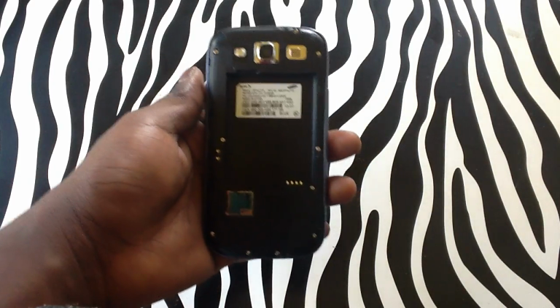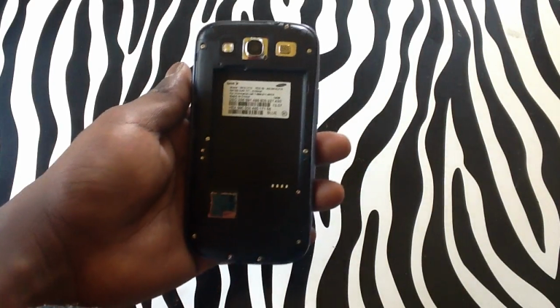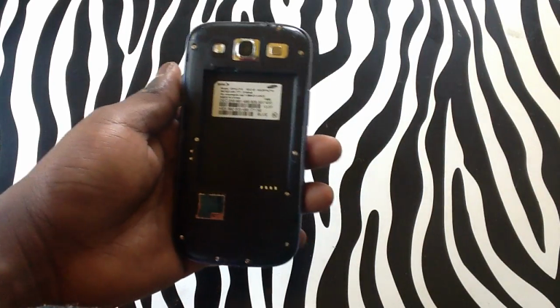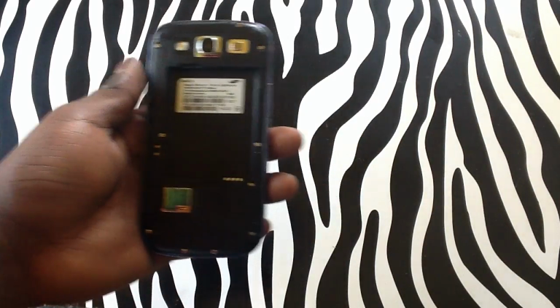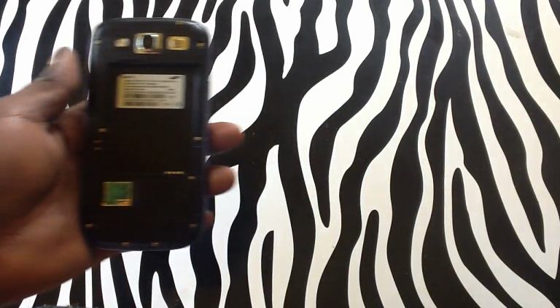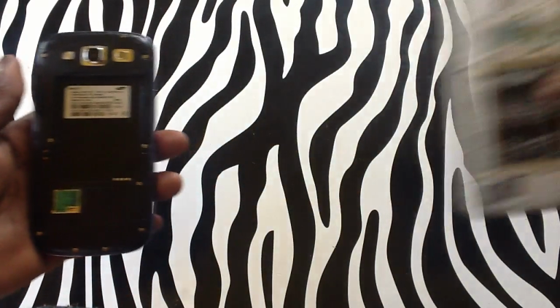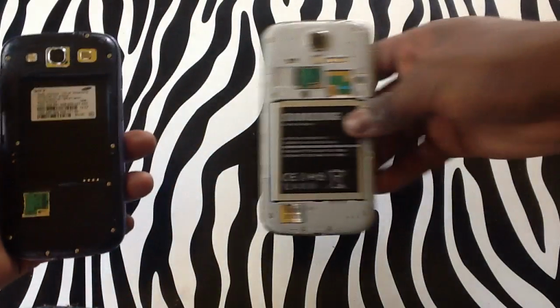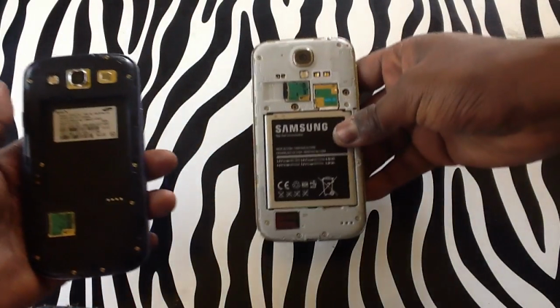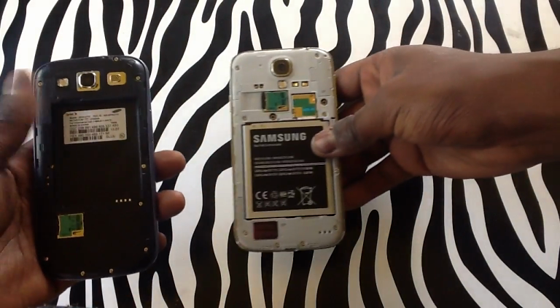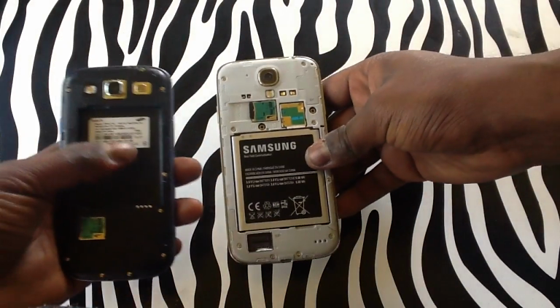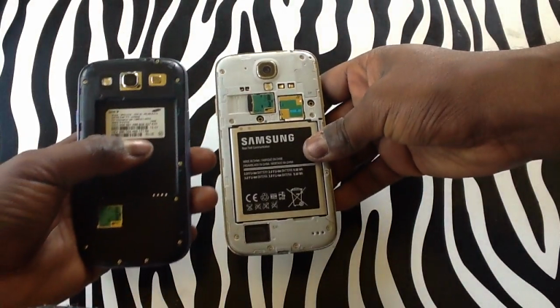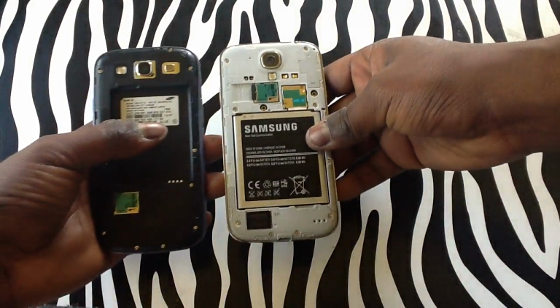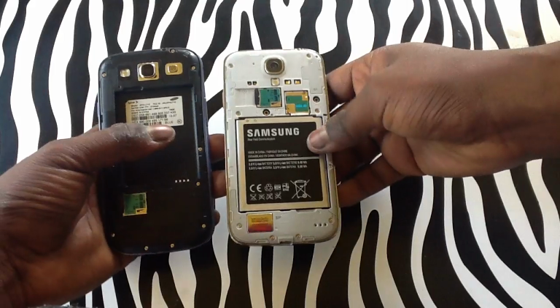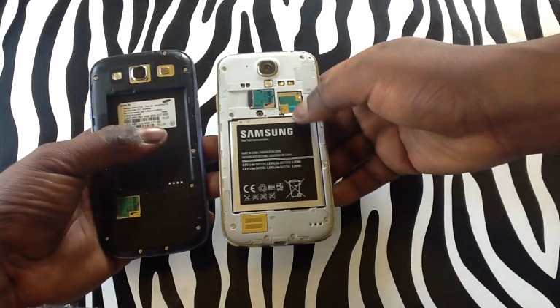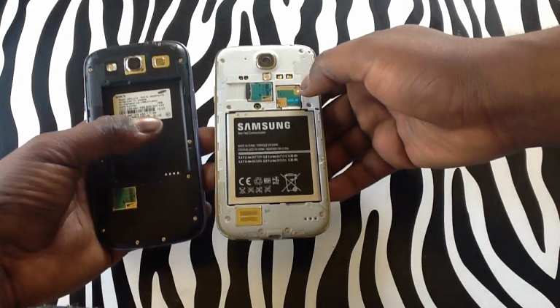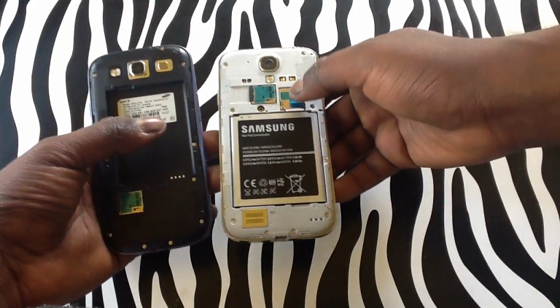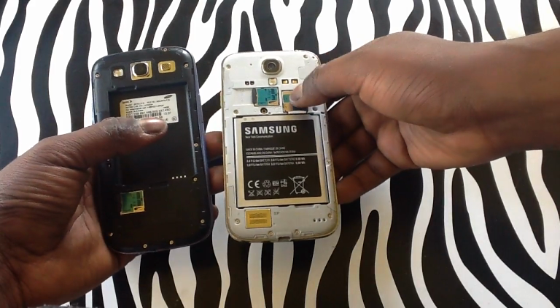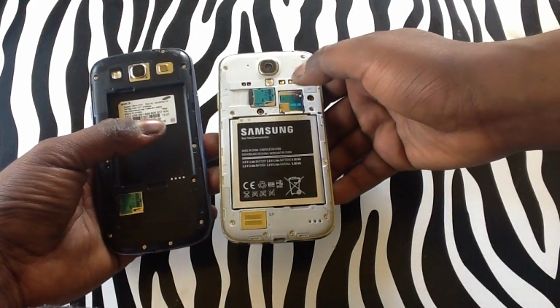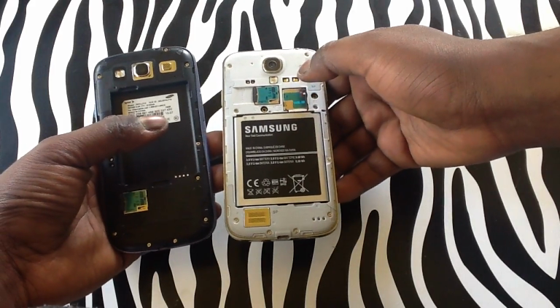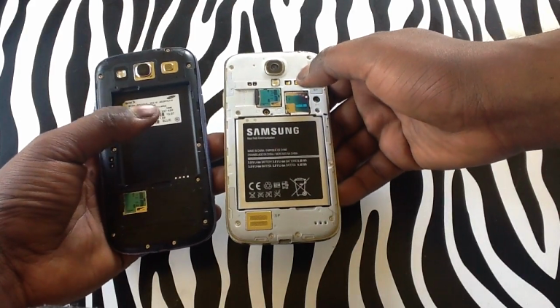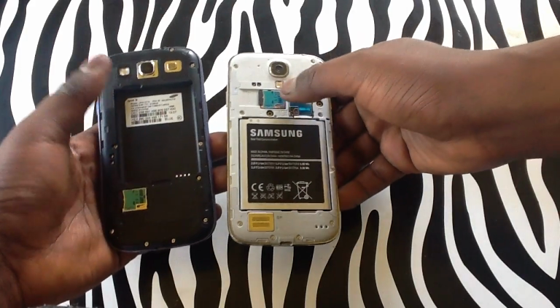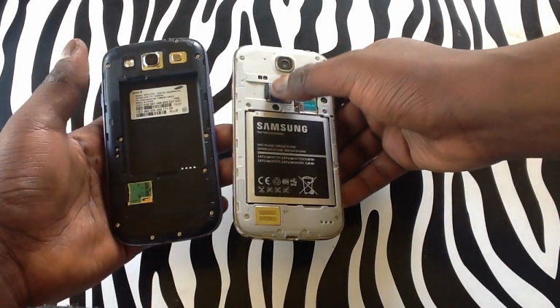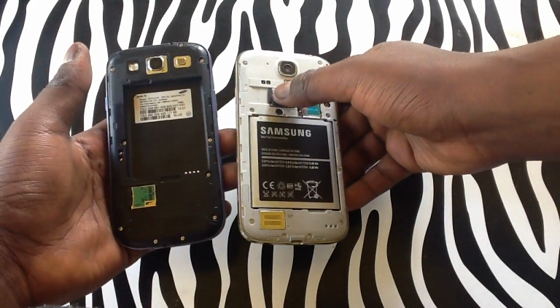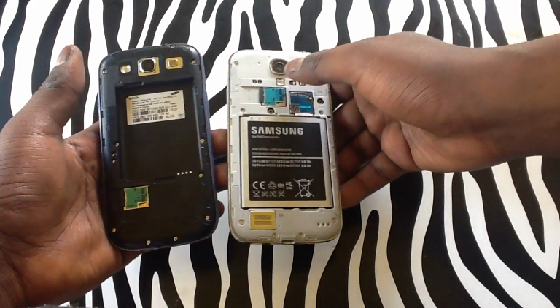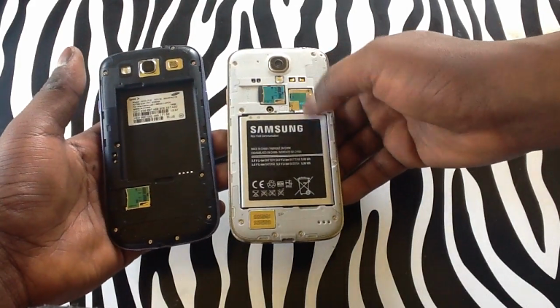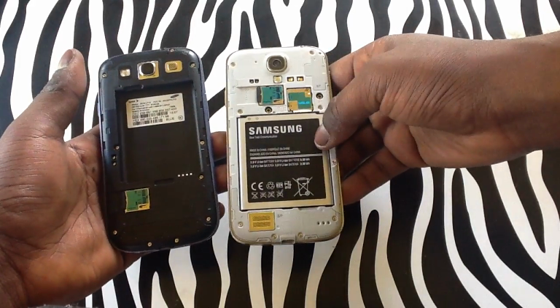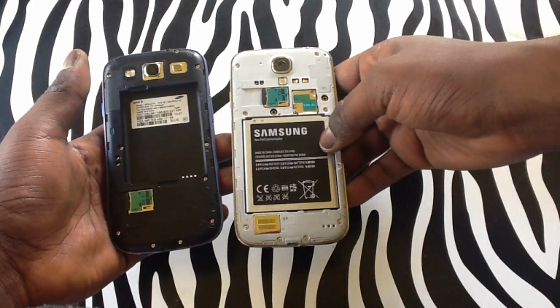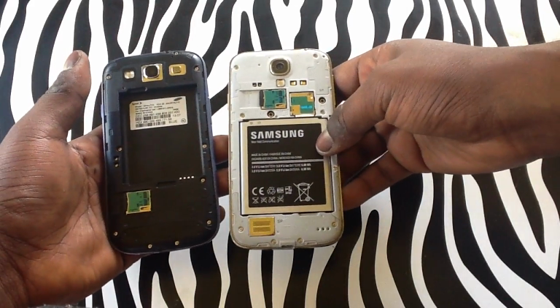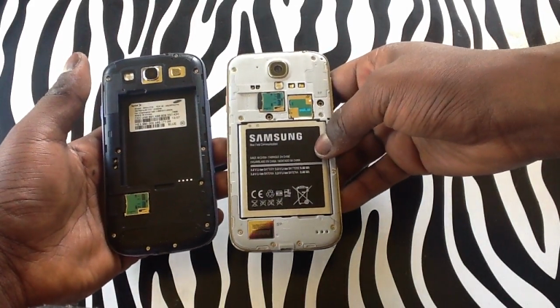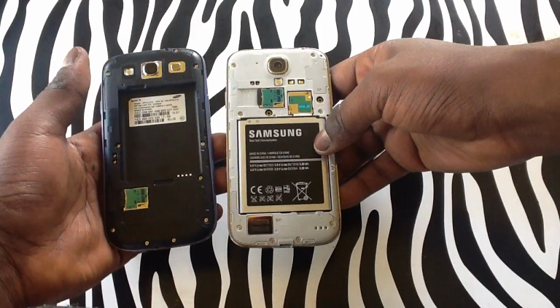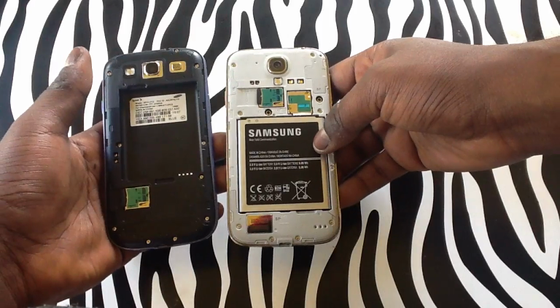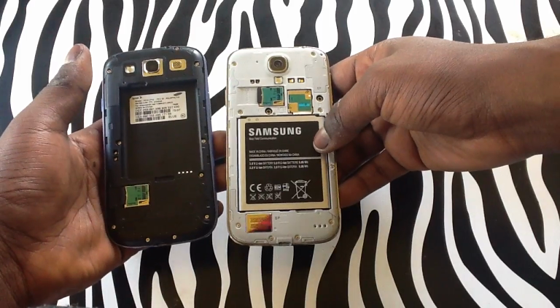With the Samsung Galaxy S4 you do not have to fear, for there is a SIM card tray along with the micro SD card tray on the device with Sprint.